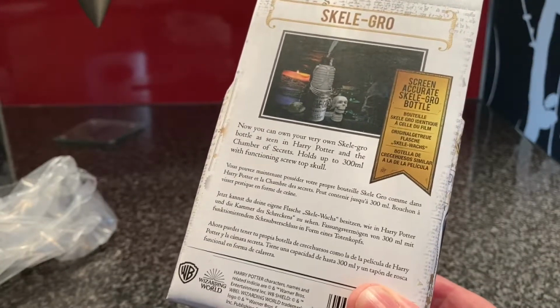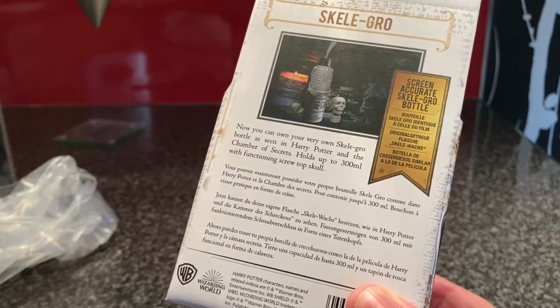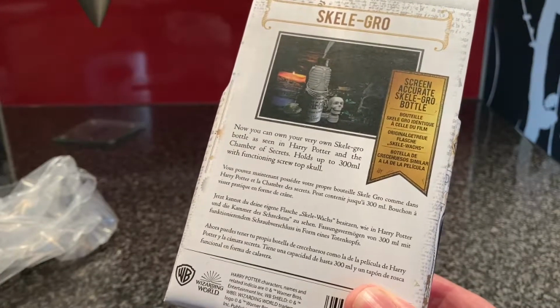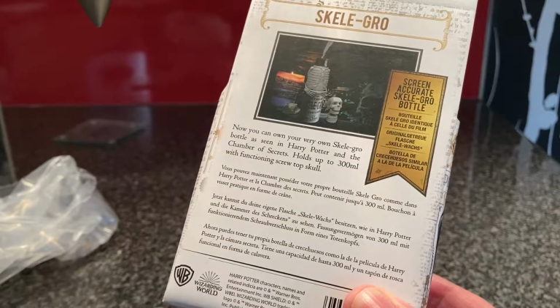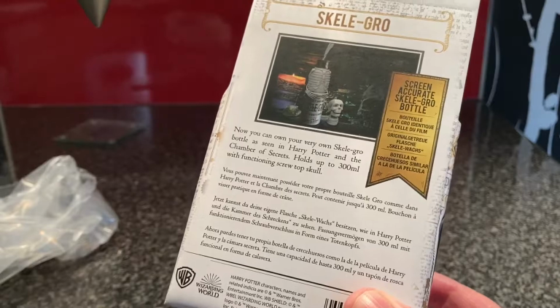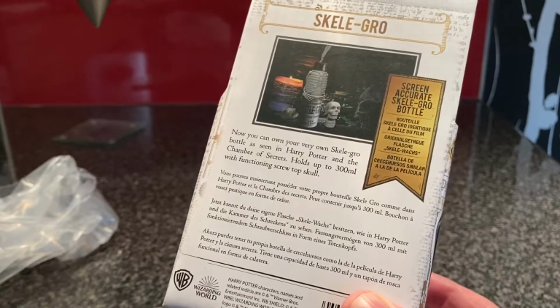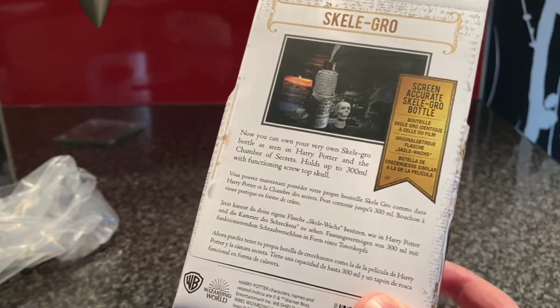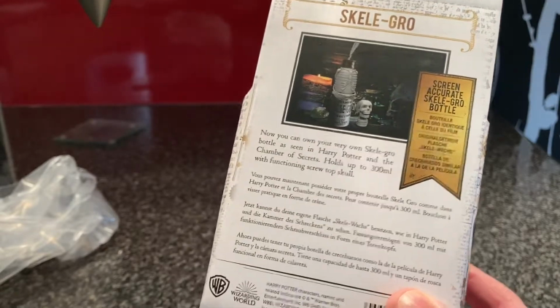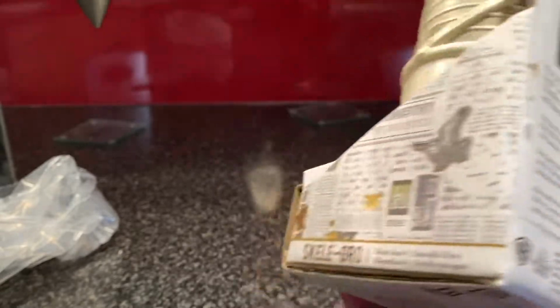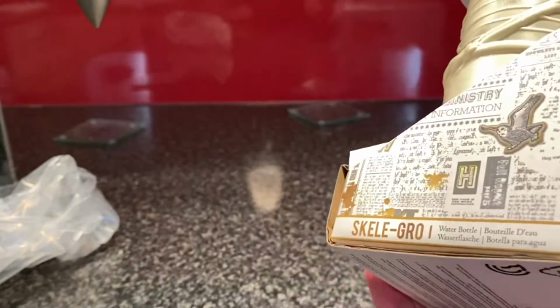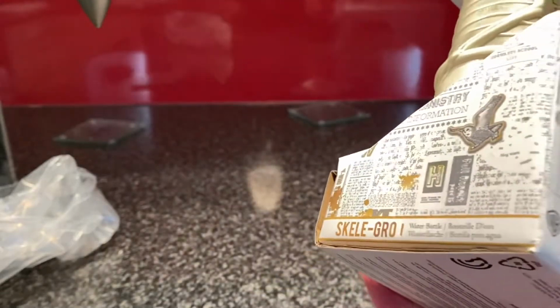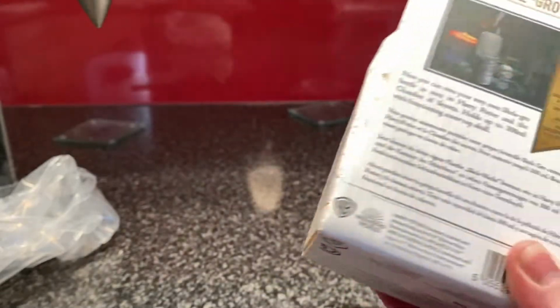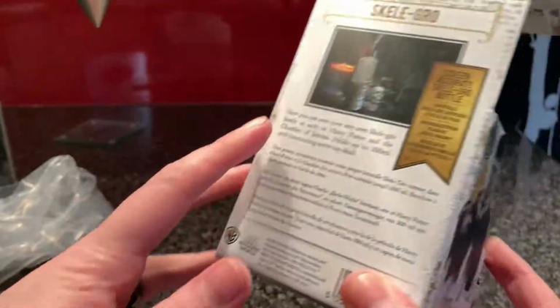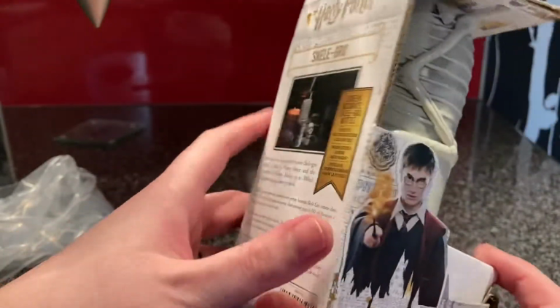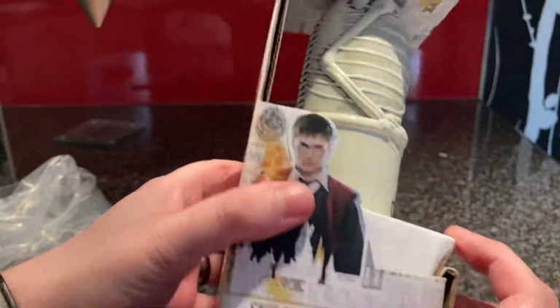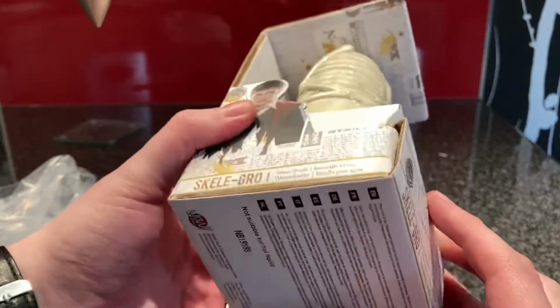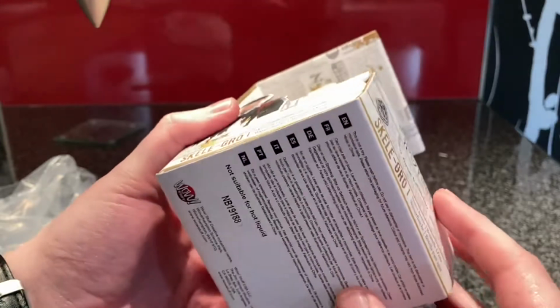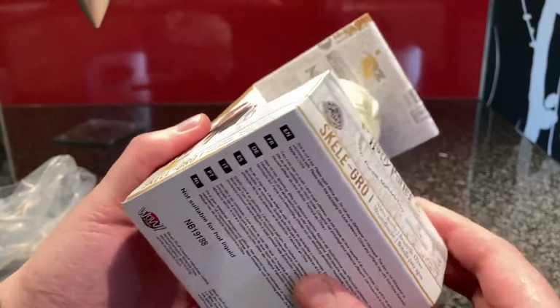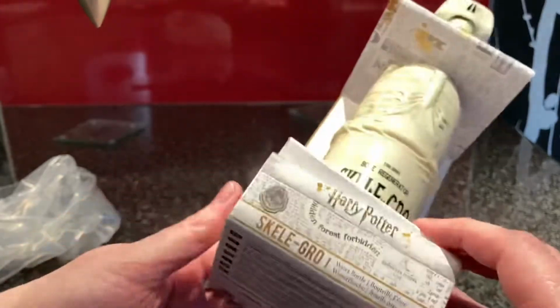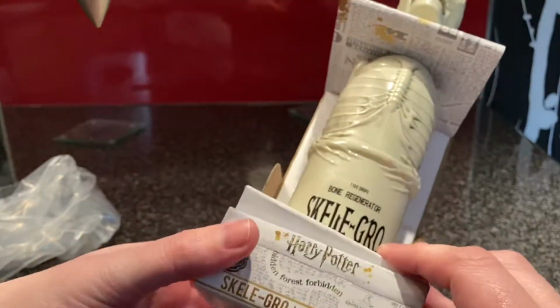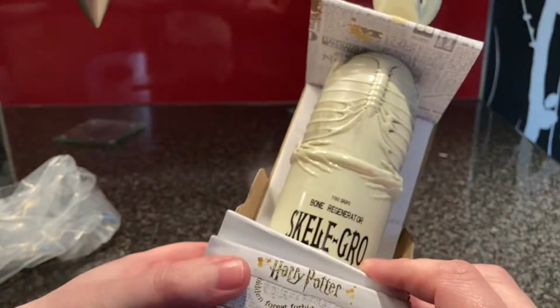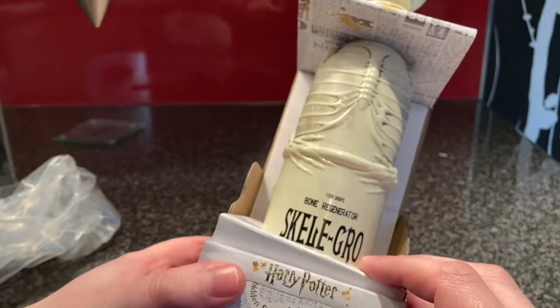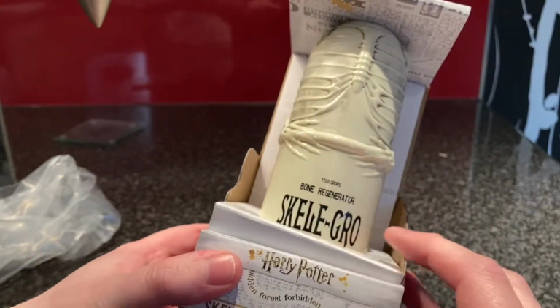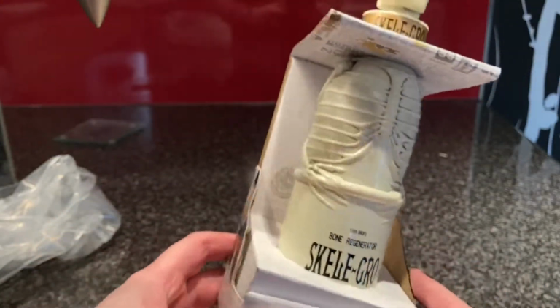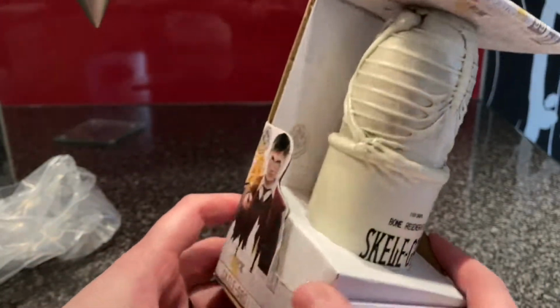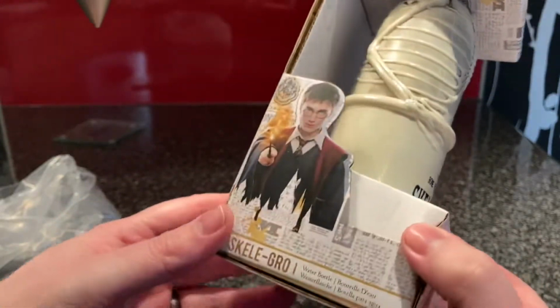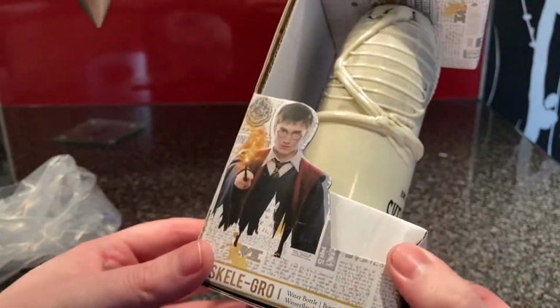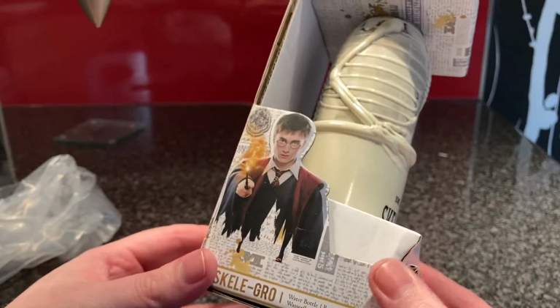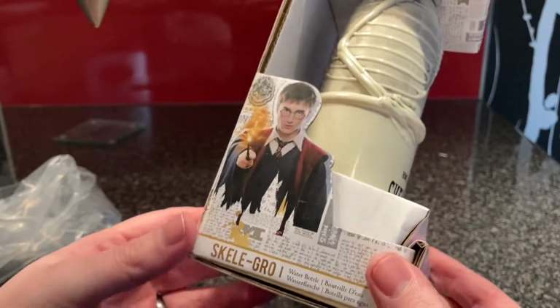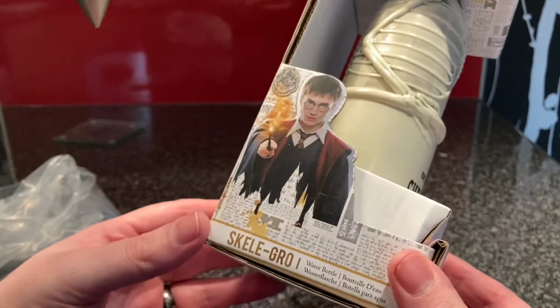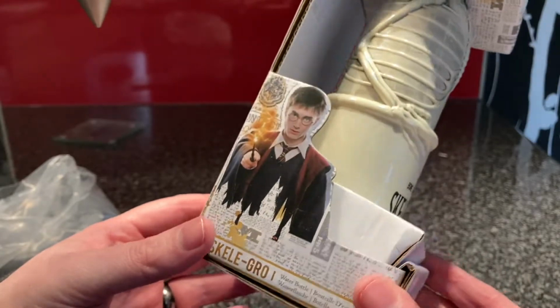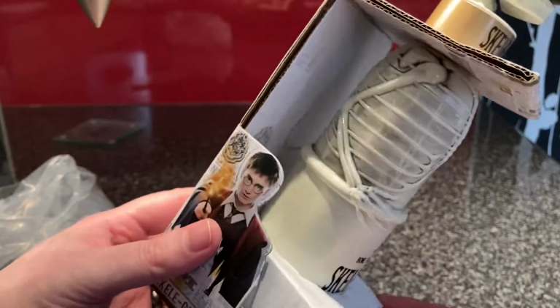It's 300 millilitres with a functioning thing. Screen accurate — like from Harry Potter and the Chamber of Secrets when Harry has to get his arm back because of Lockhart.